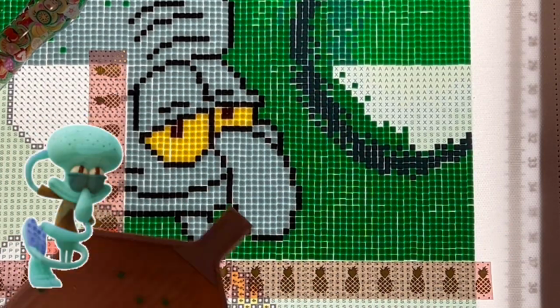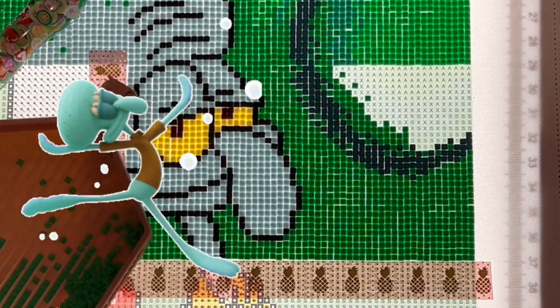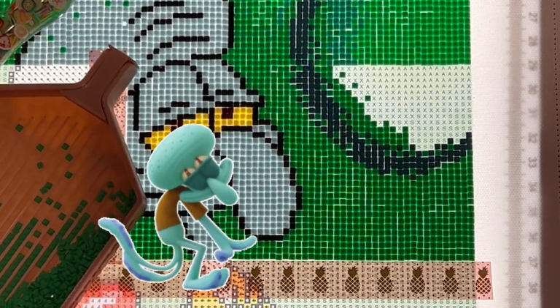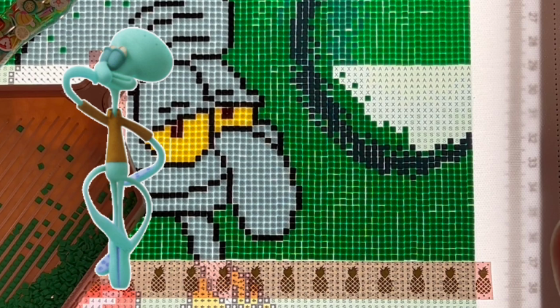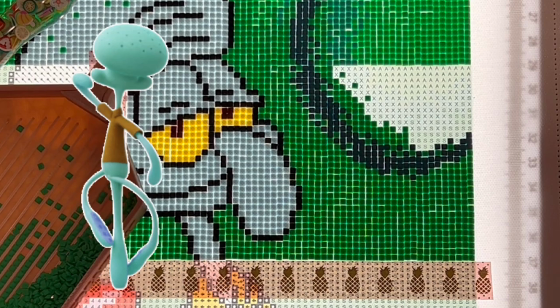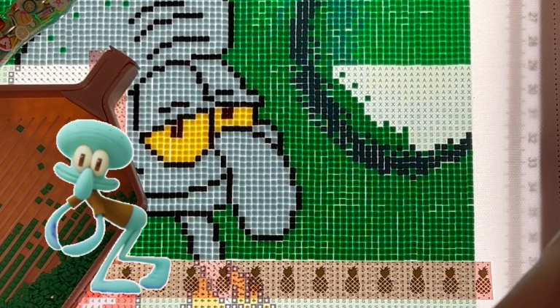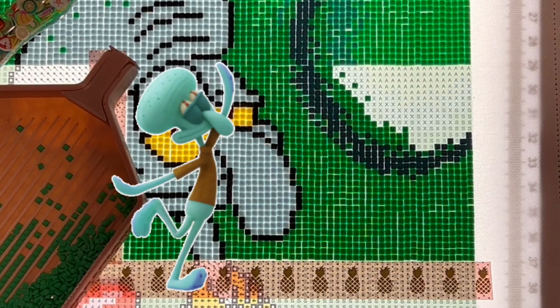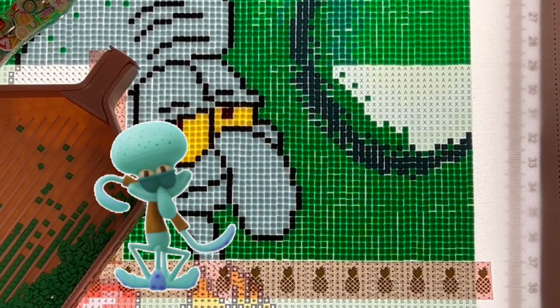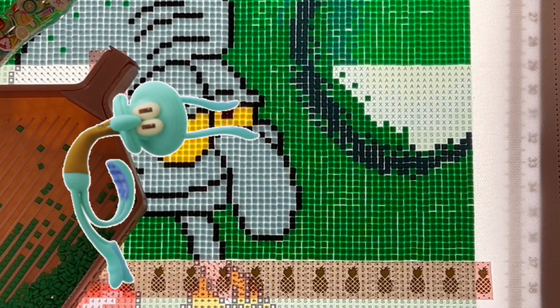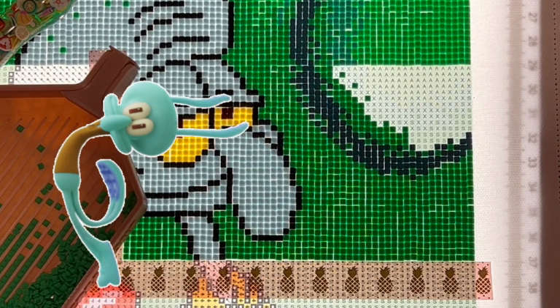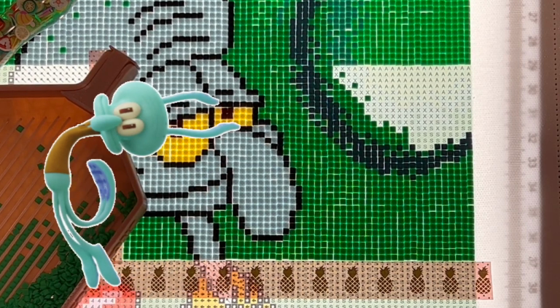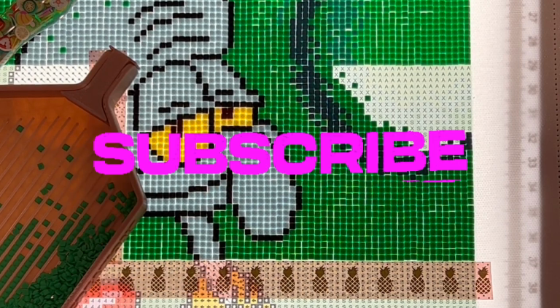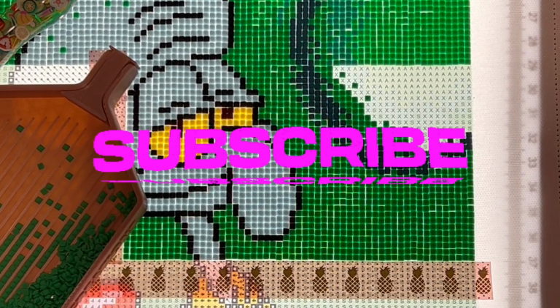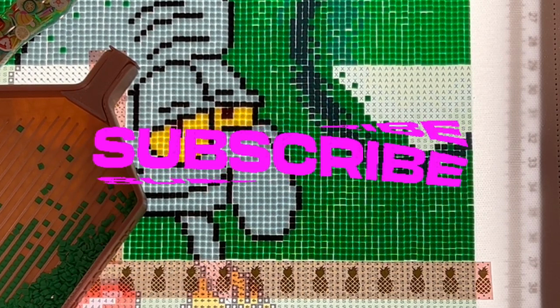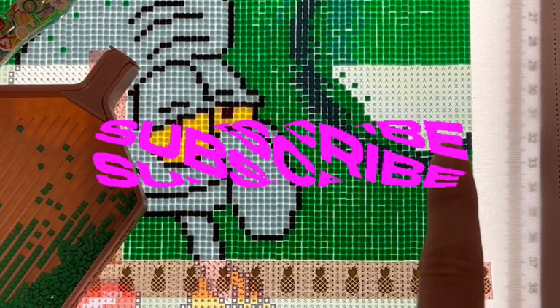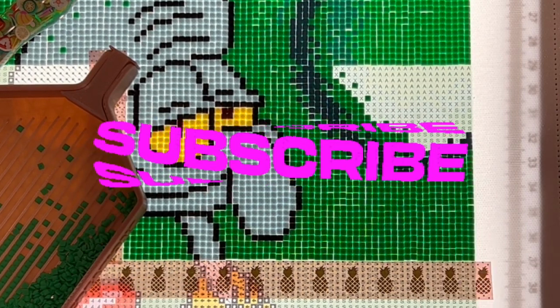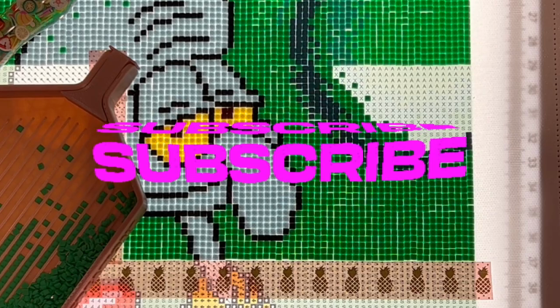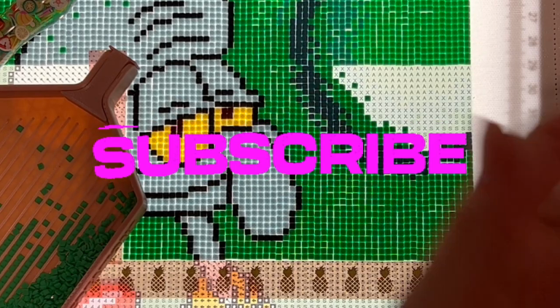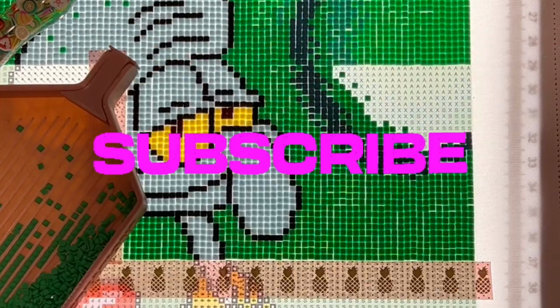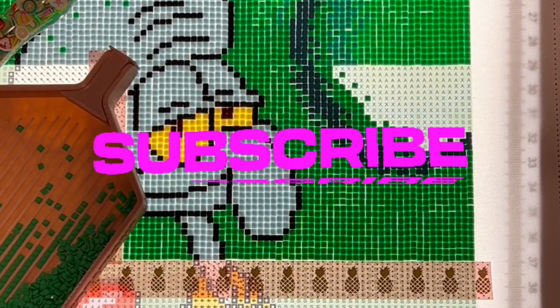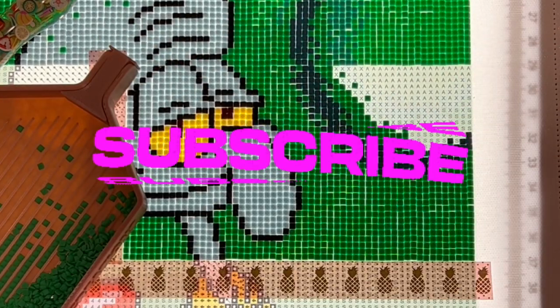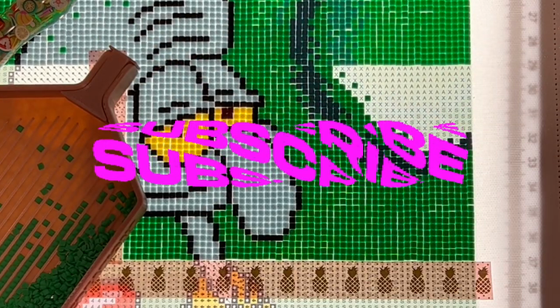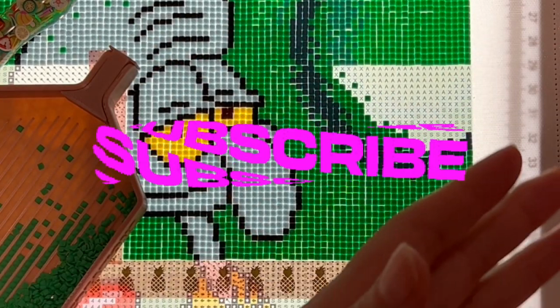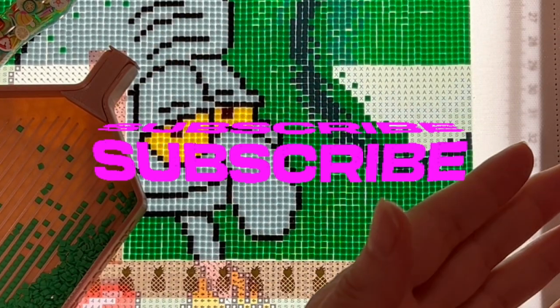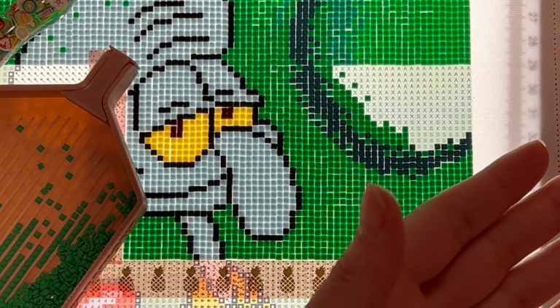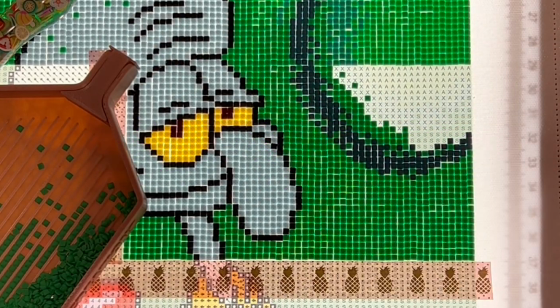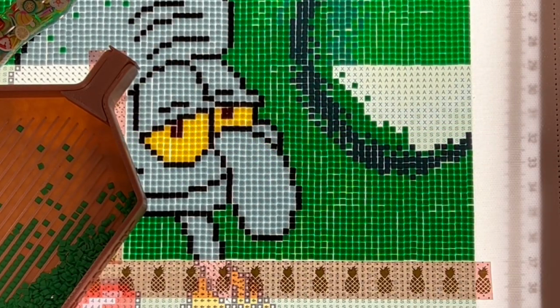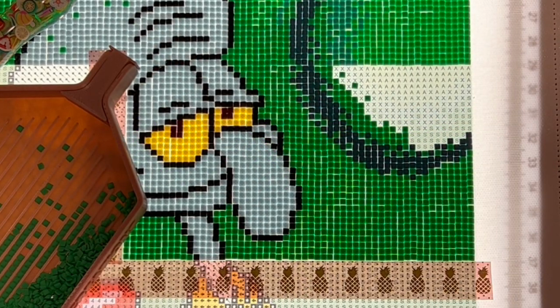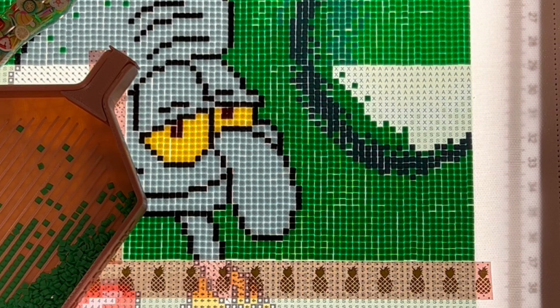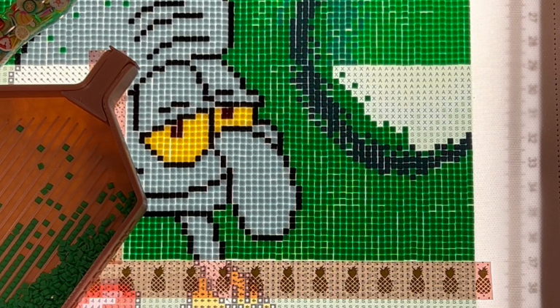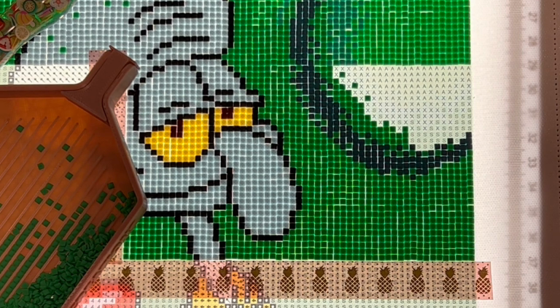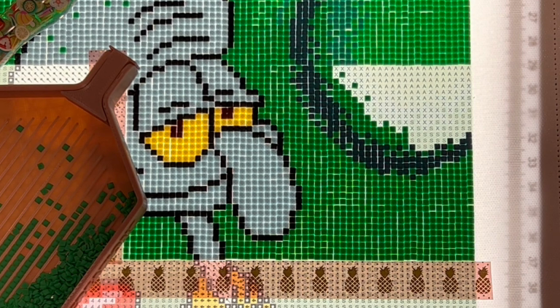If you liked this video, please give me a thumbs up on the way out. If you want to see more from me, go ahead and hit that subscribe button and join the family here at Campus Crafts. You guys have a wonderful day — take care and keep diamond painting!